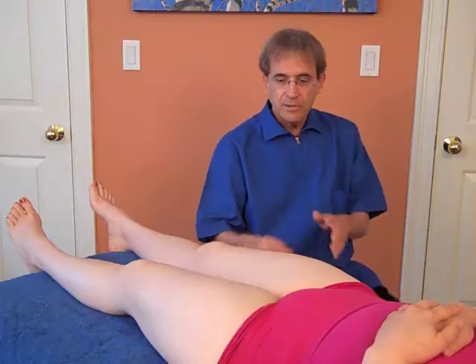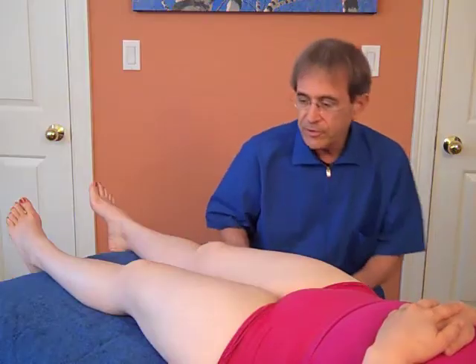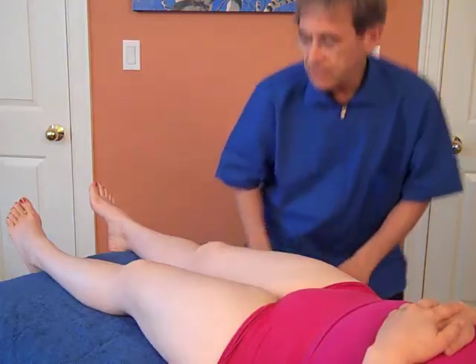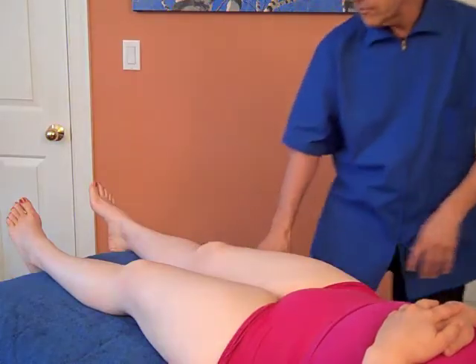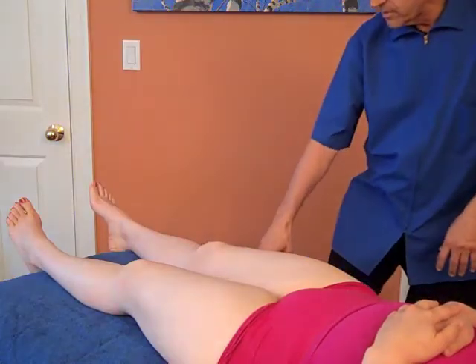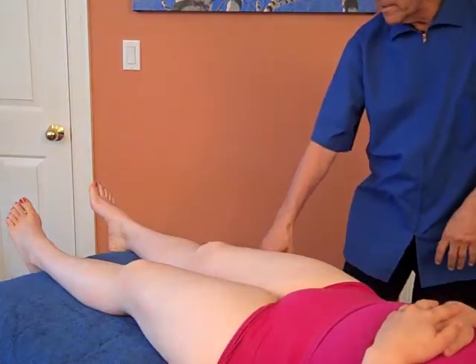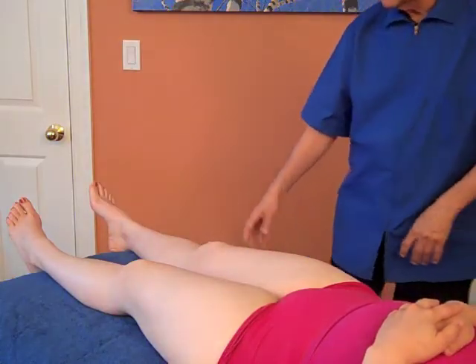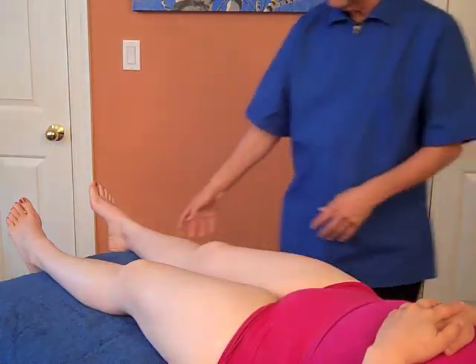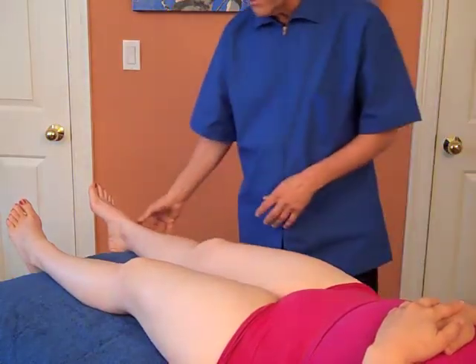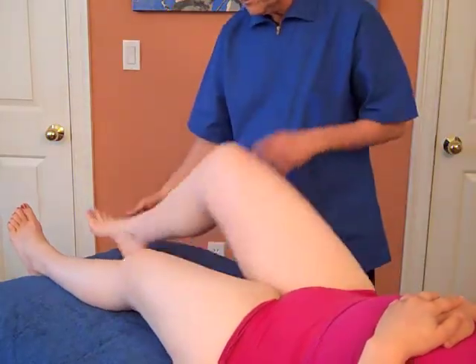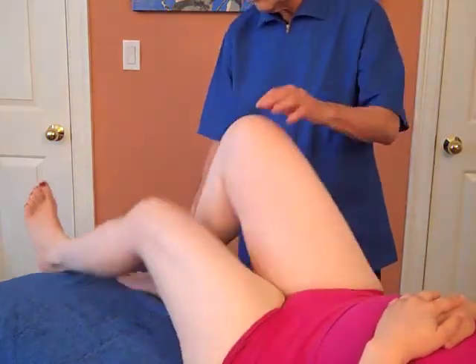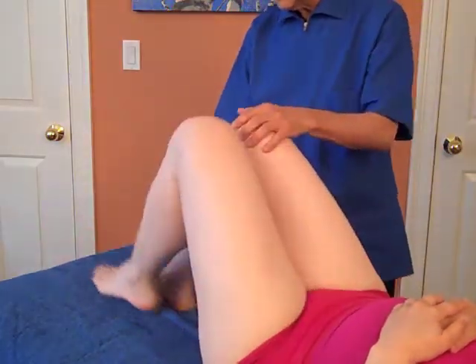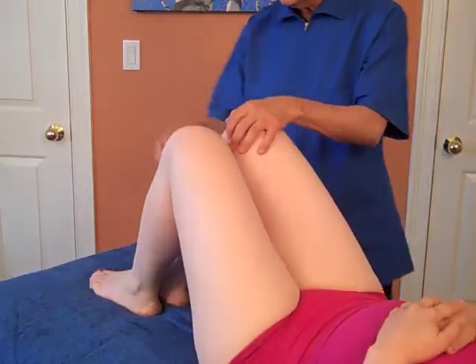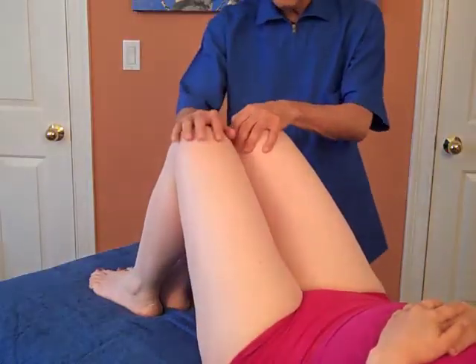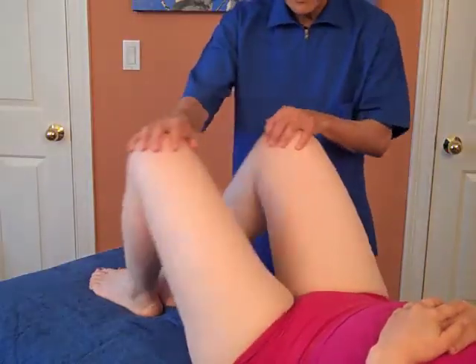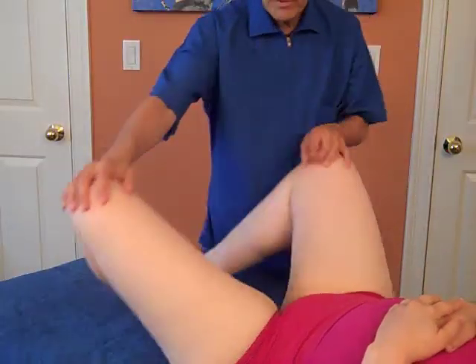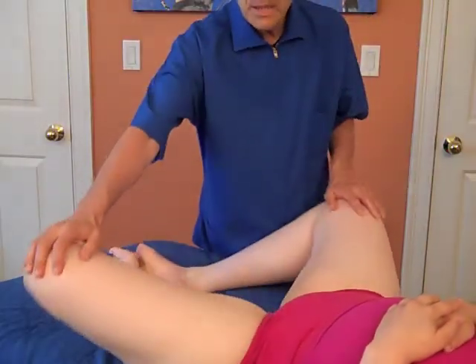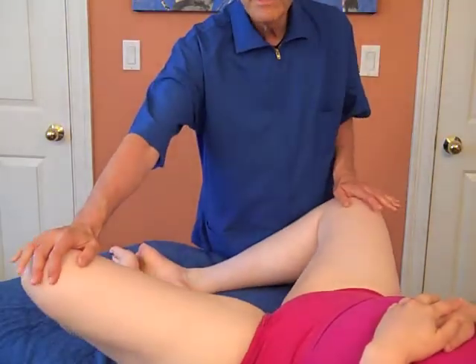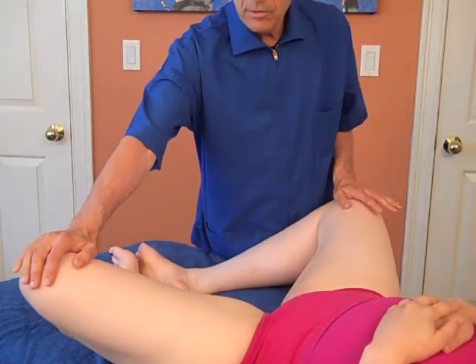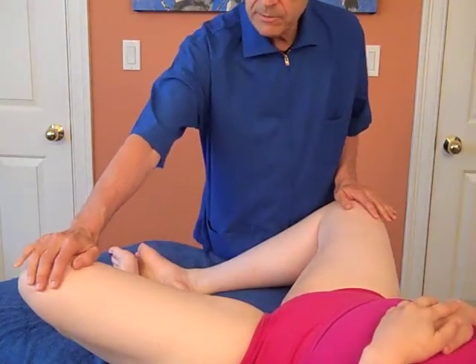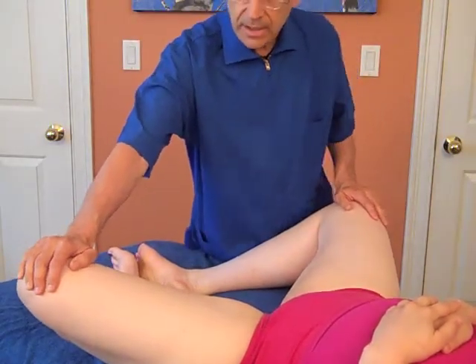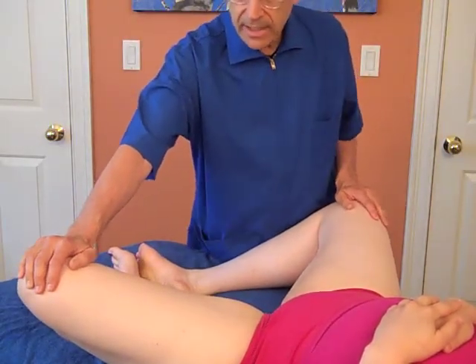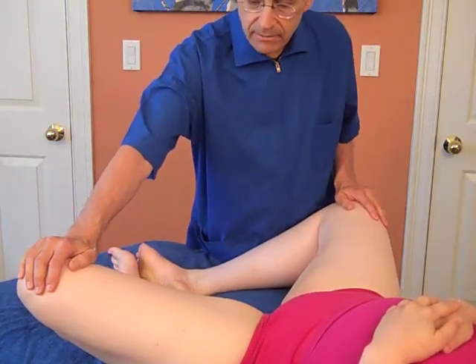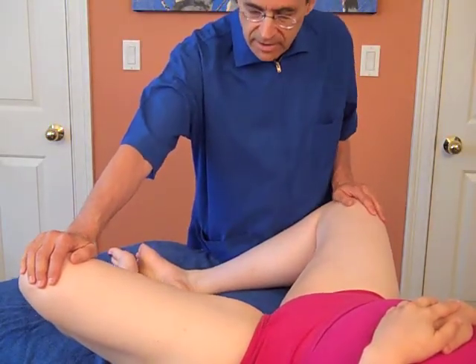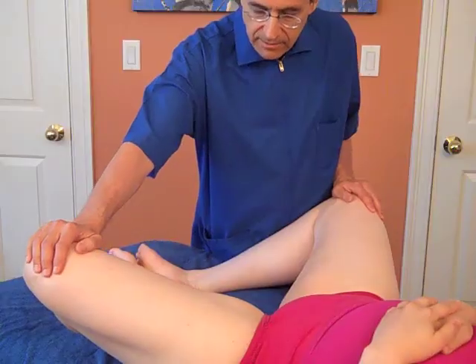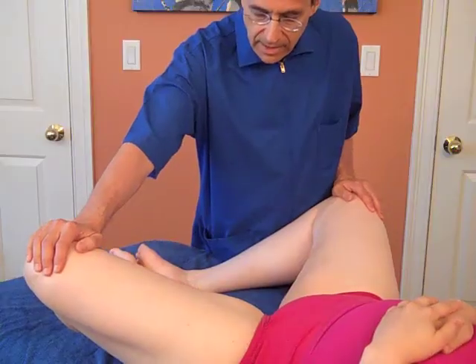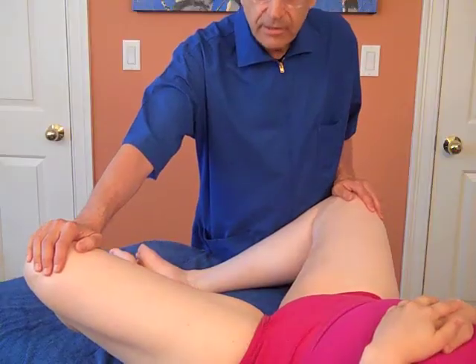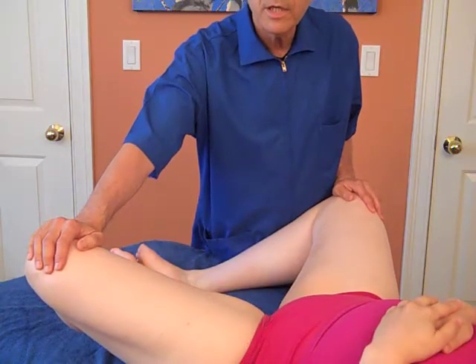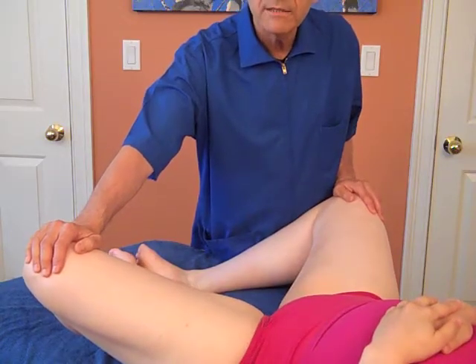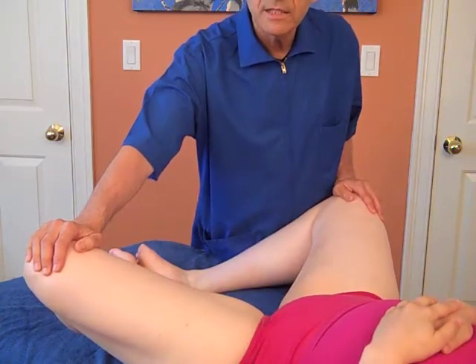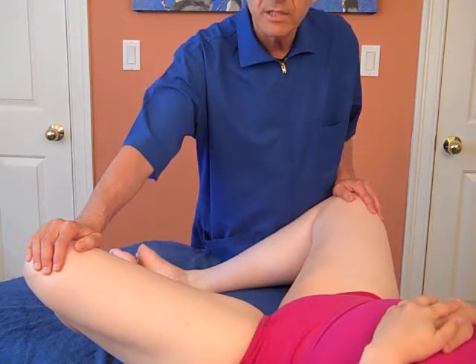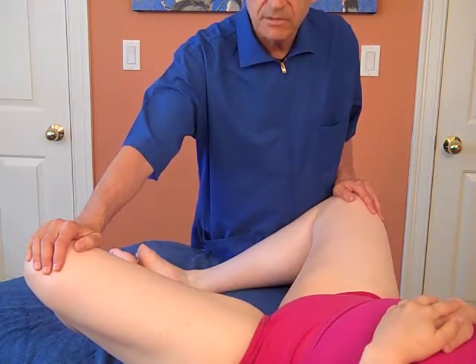So first thing you do is you have the person bend their knees and put their feet together, and then you have them drop their legs open, and then you ask them to bring their knees together. Here you're working and testing the gracilis muscle.